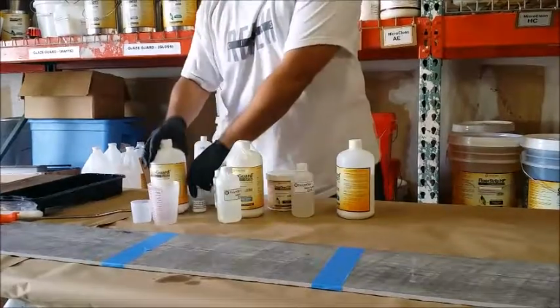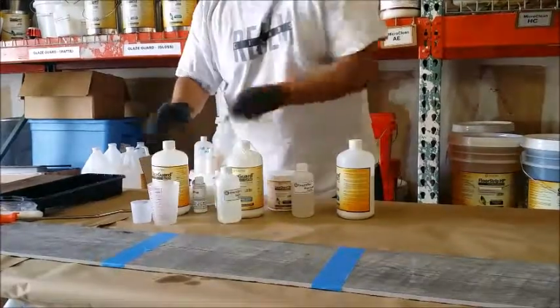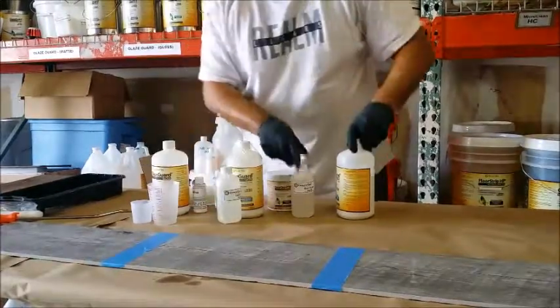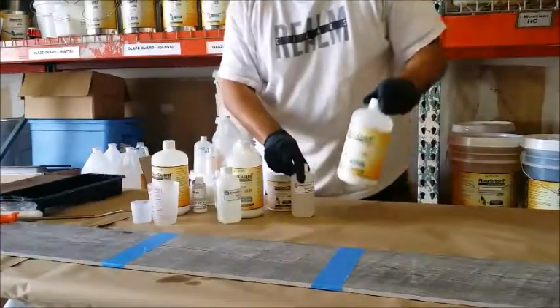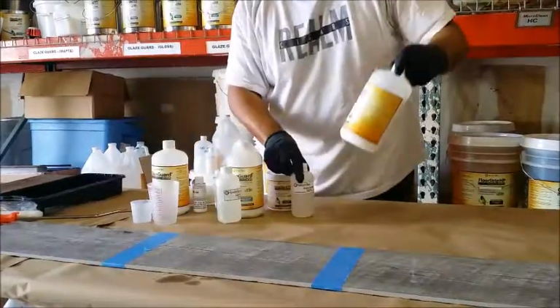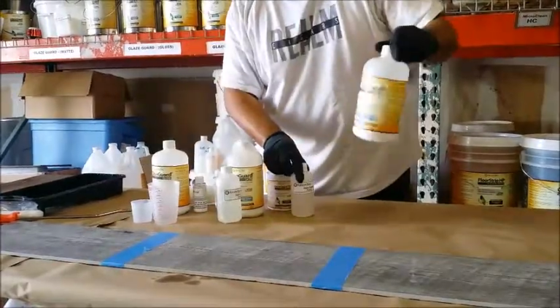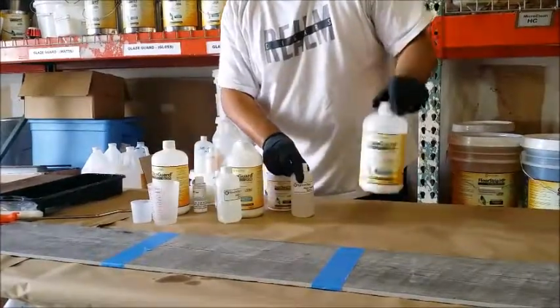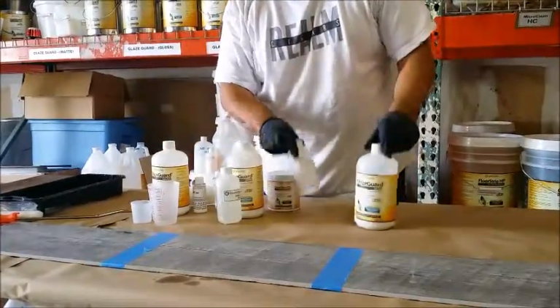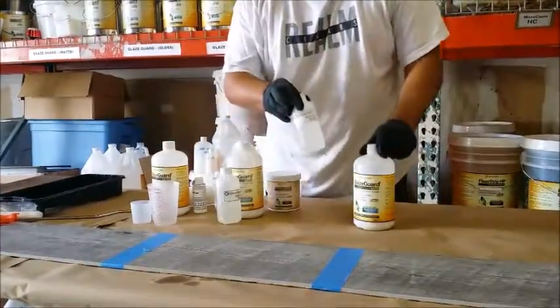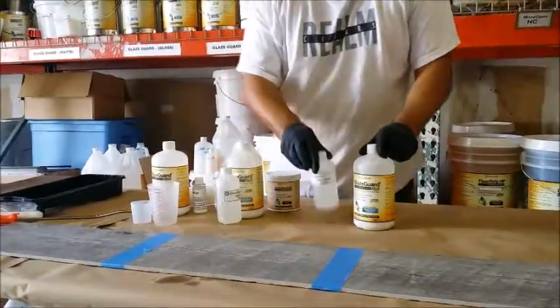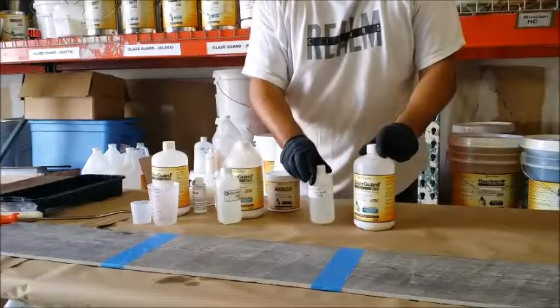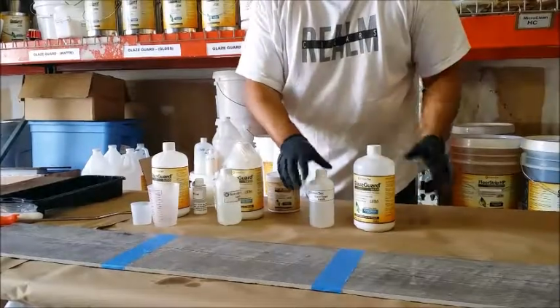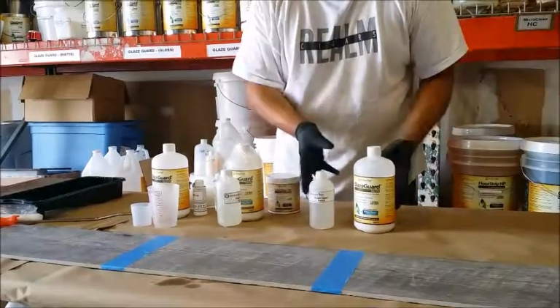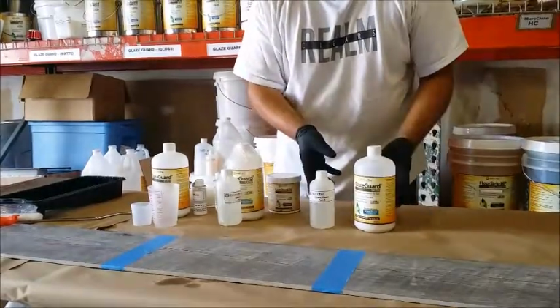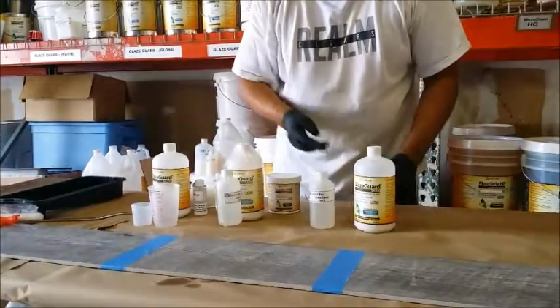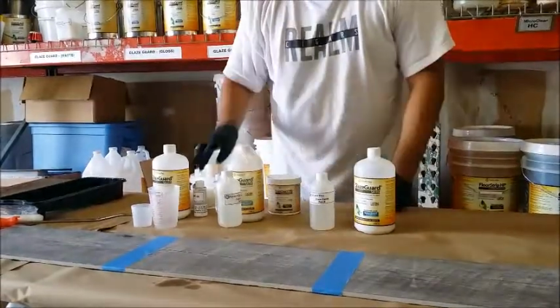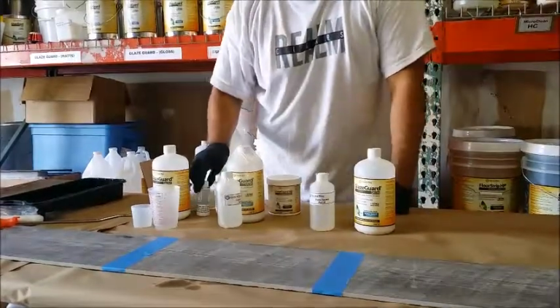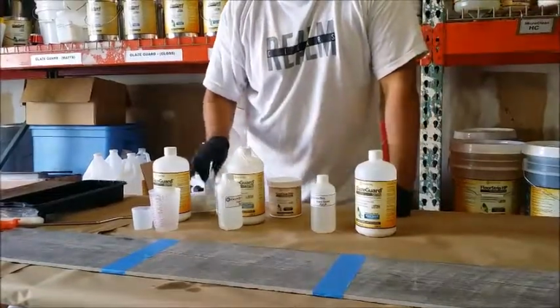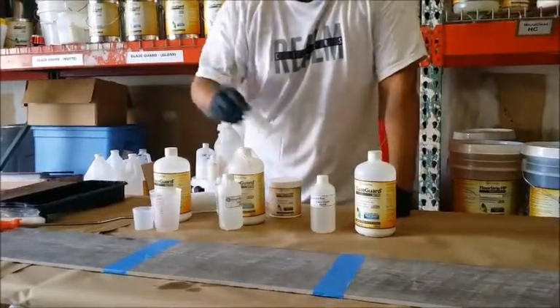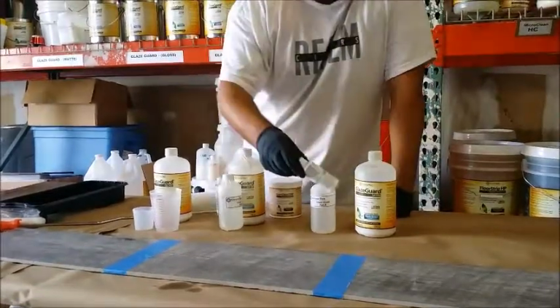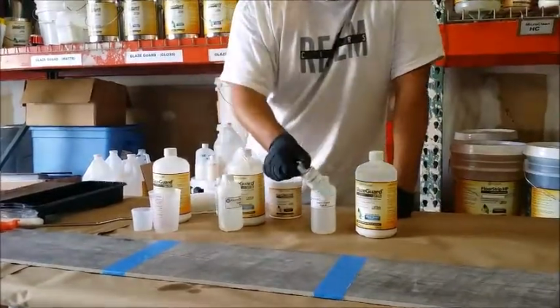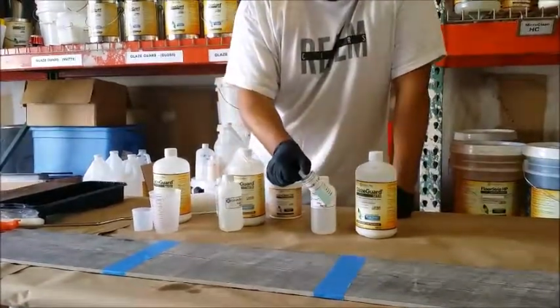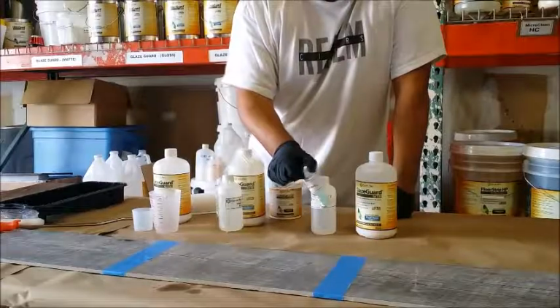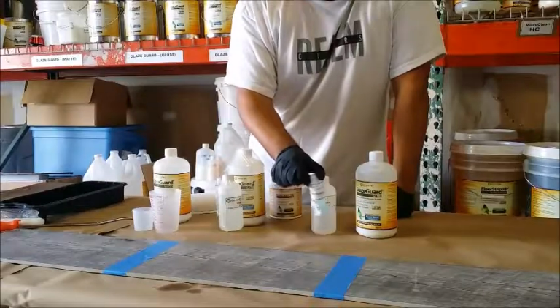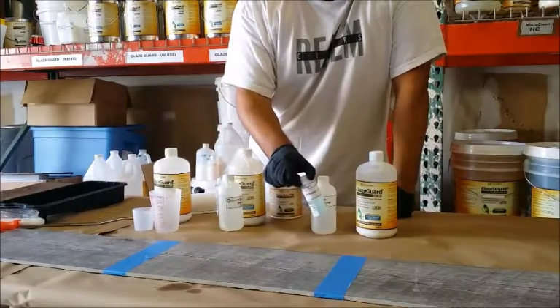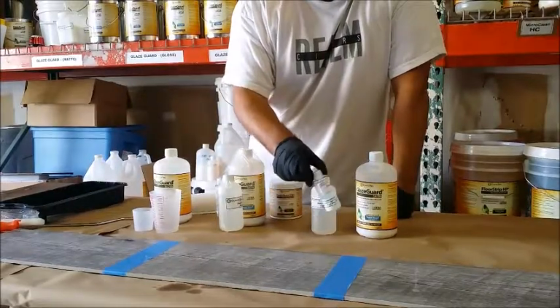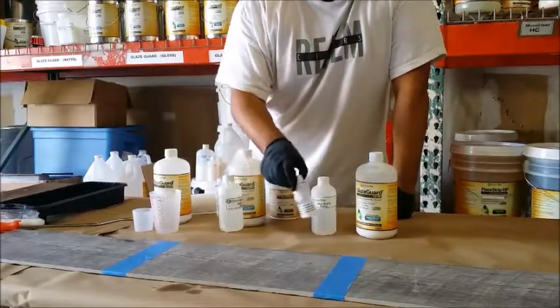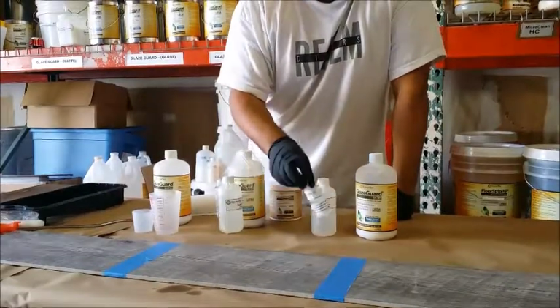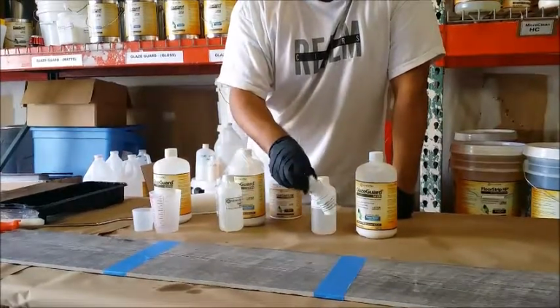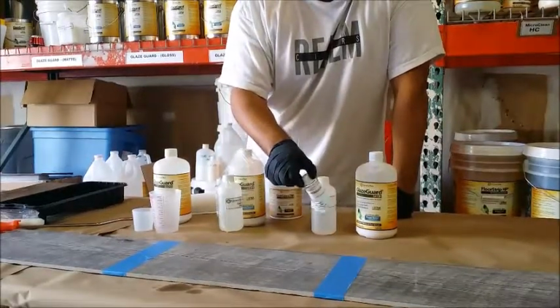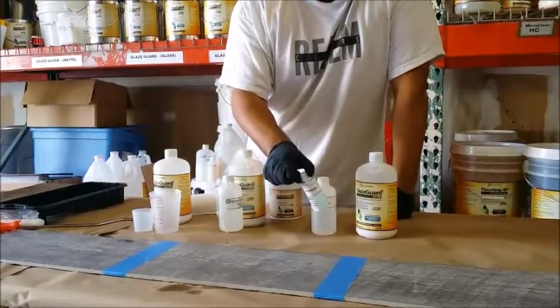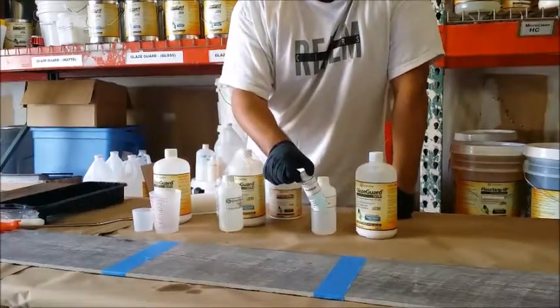The mixing ratio is 3 to 1 — 3 parts A to 1 part B. Mix them all together, and if you're doing large areas, there's a reducer you can add to give you more working time and to level out any brush marks.